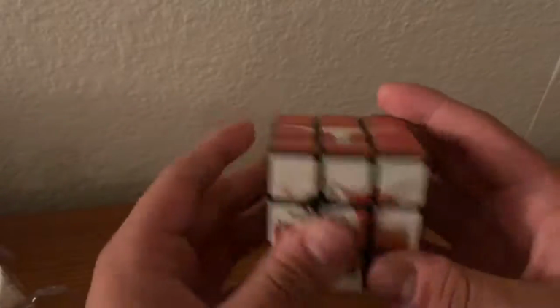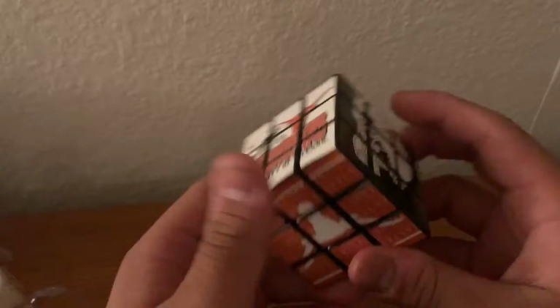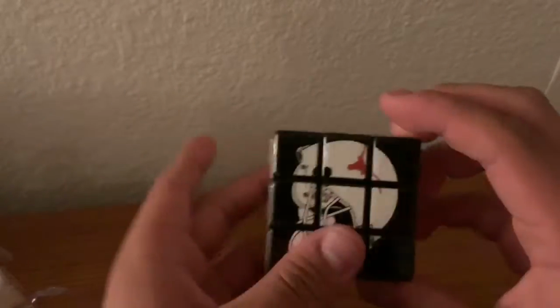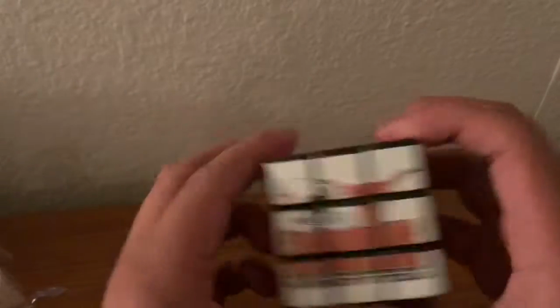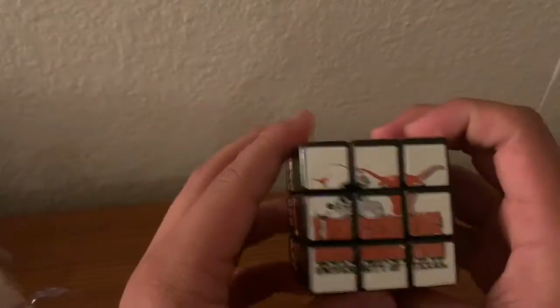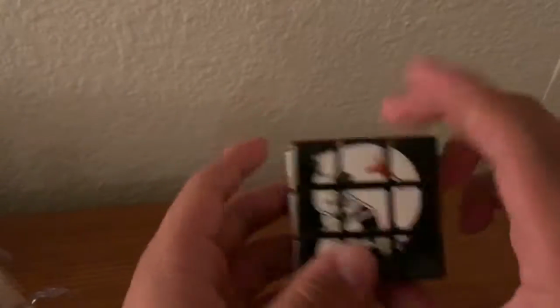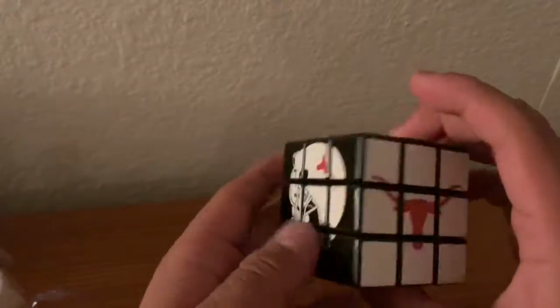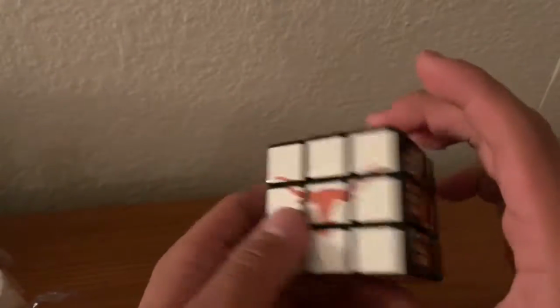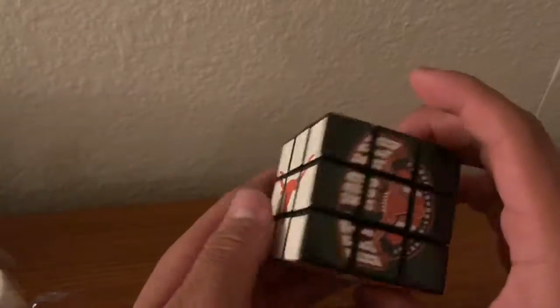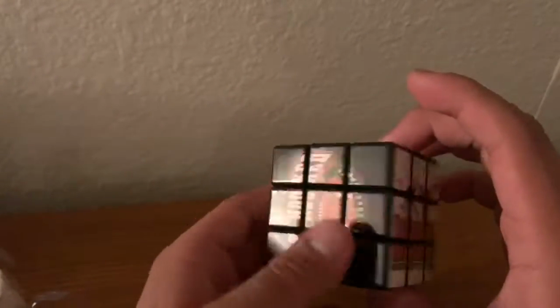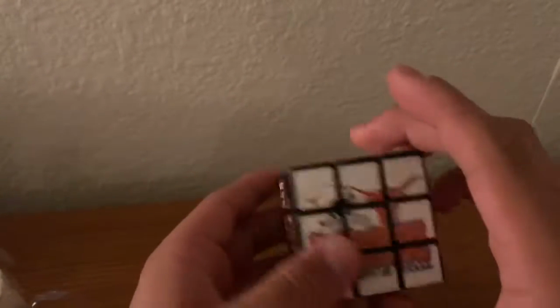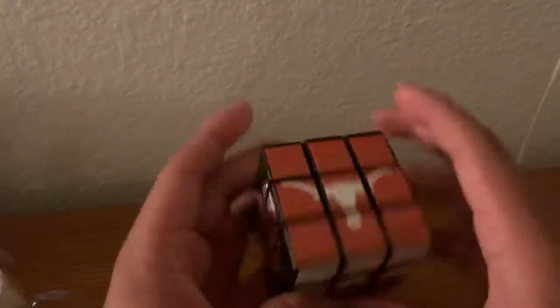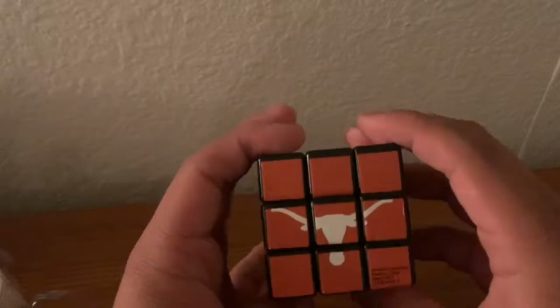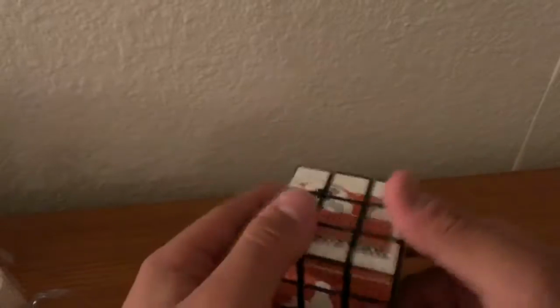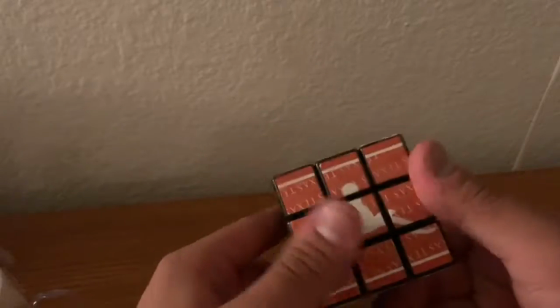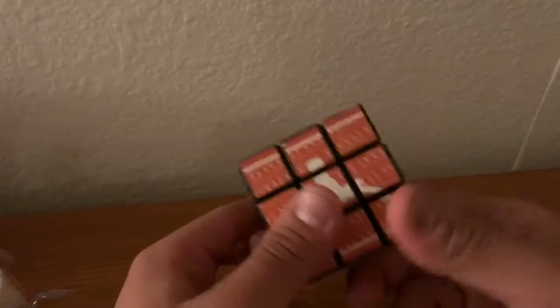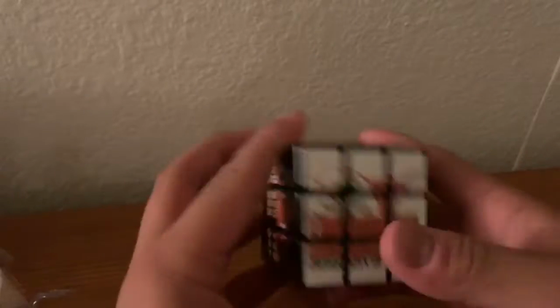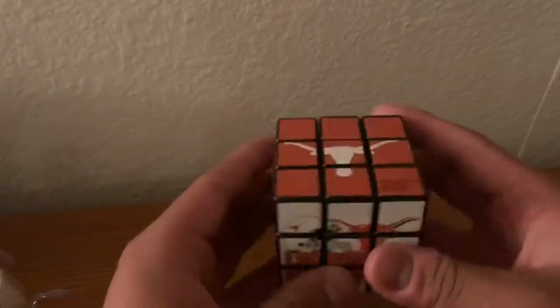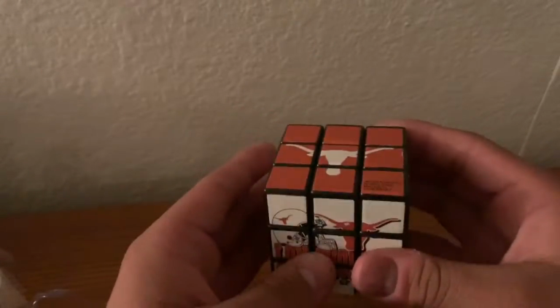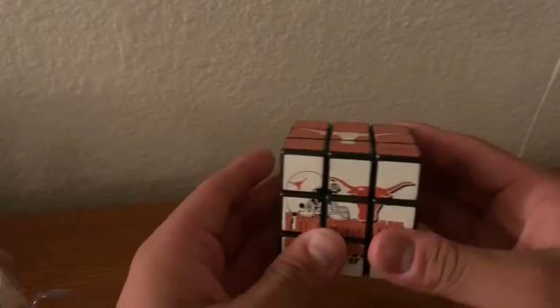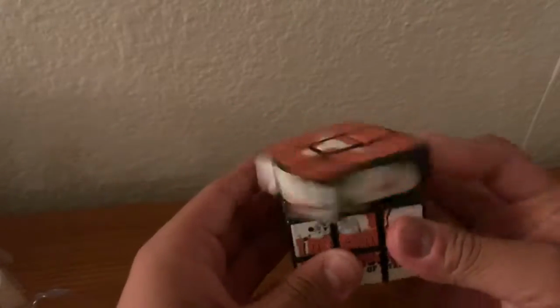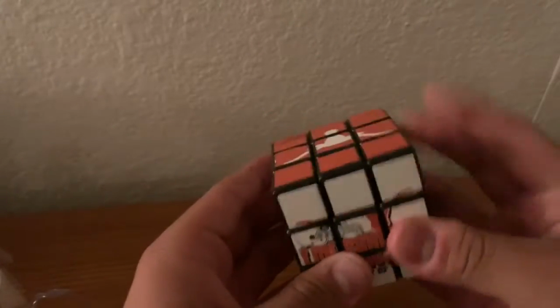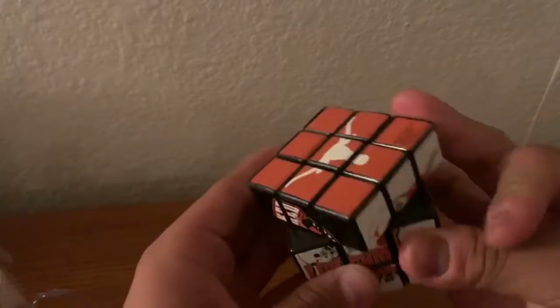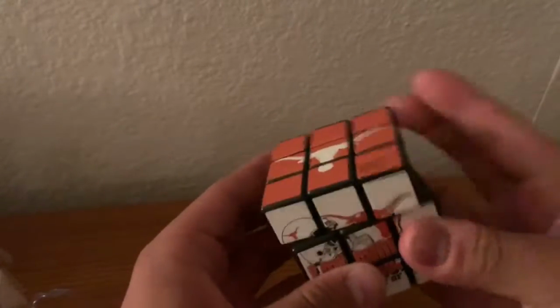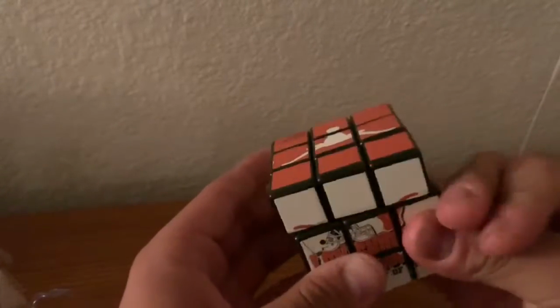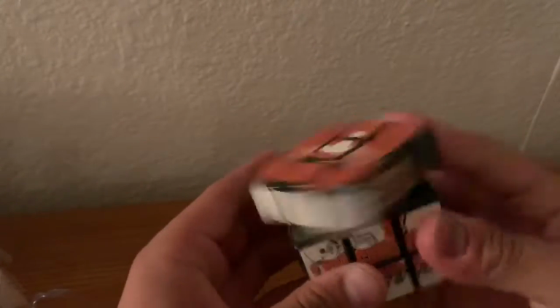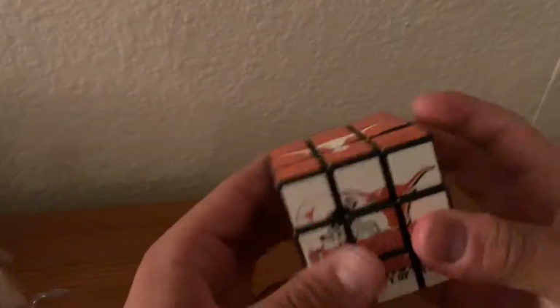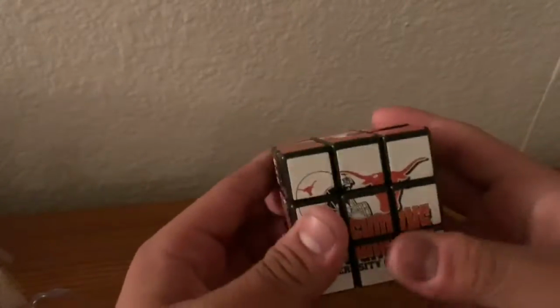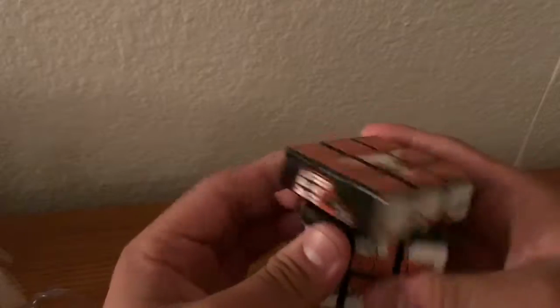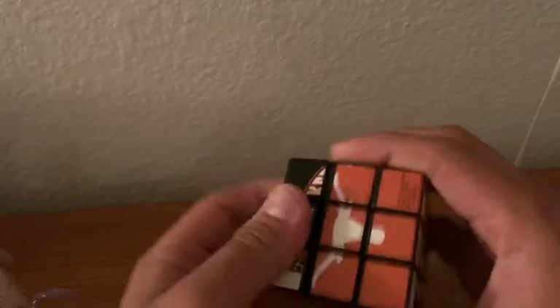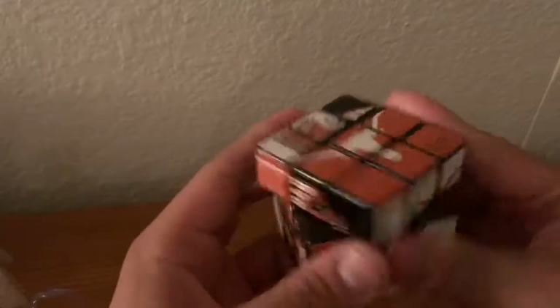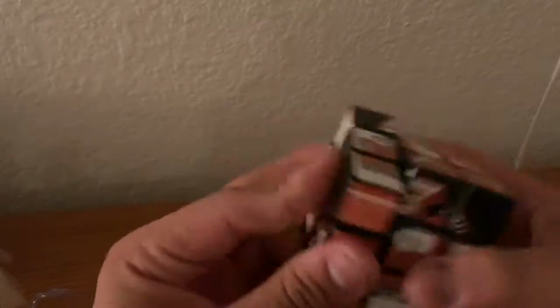Alright, here it is. Let me investigate it a little. We'll do first turns.